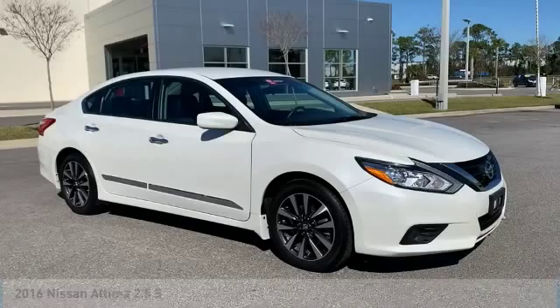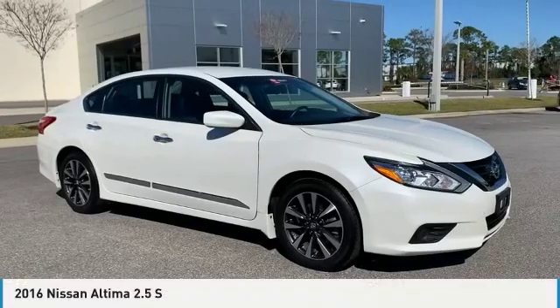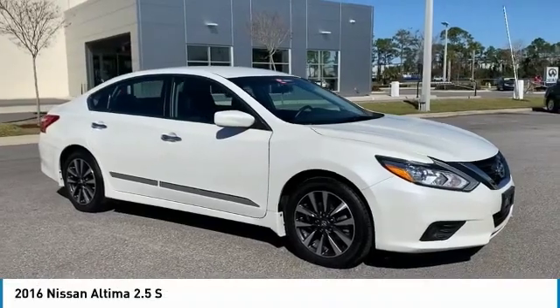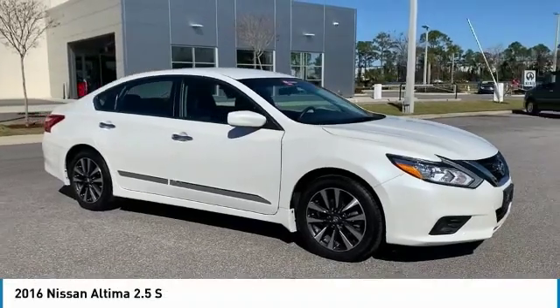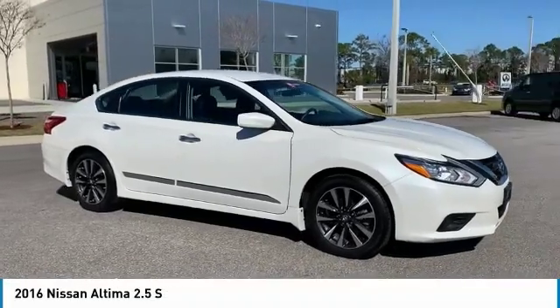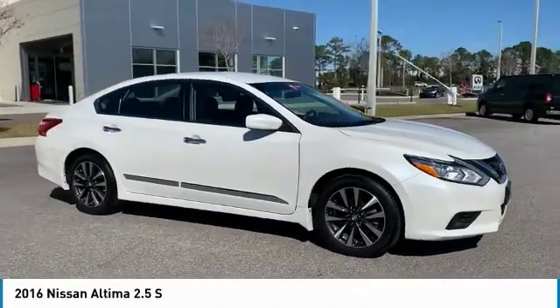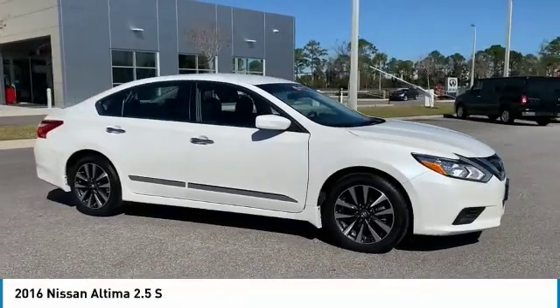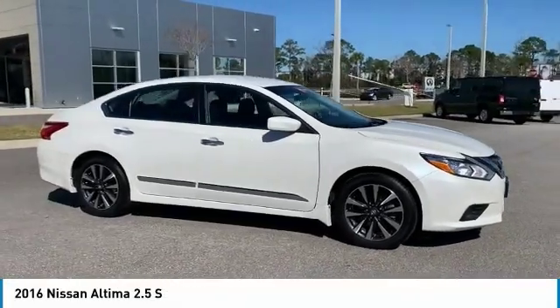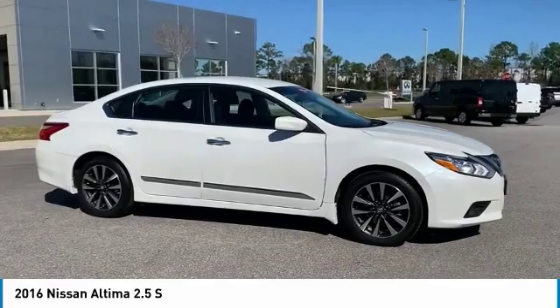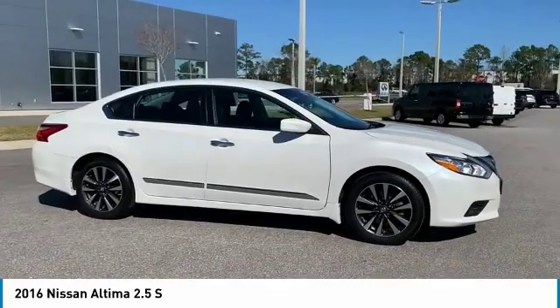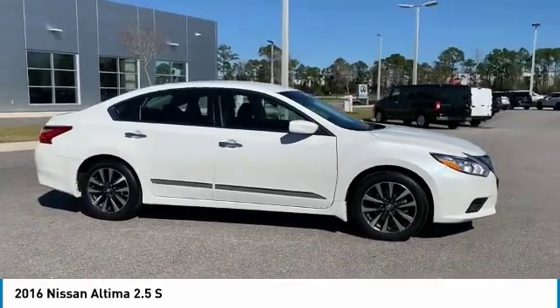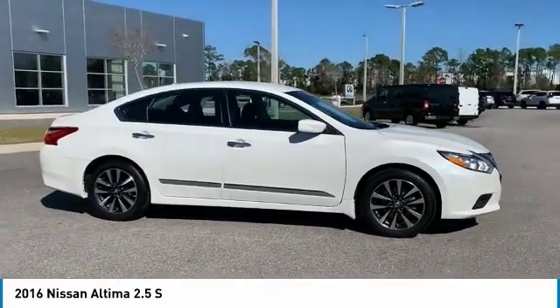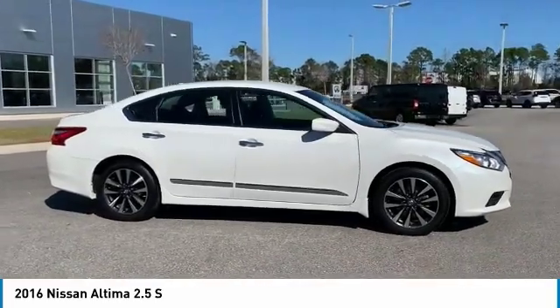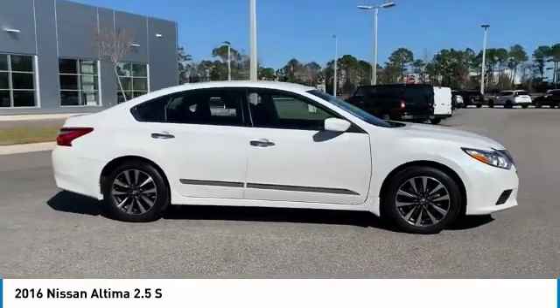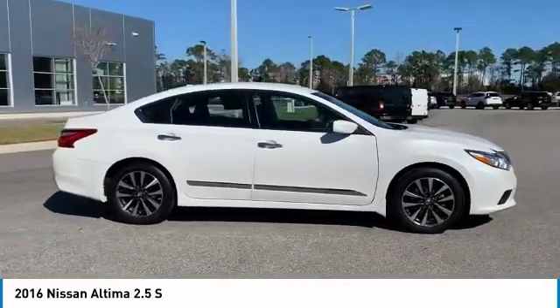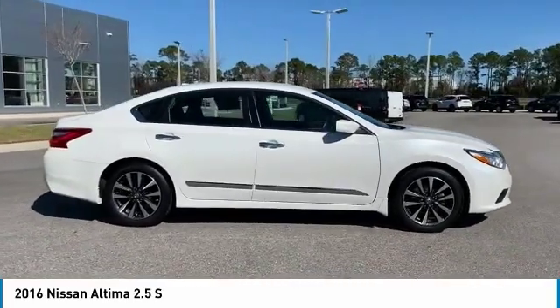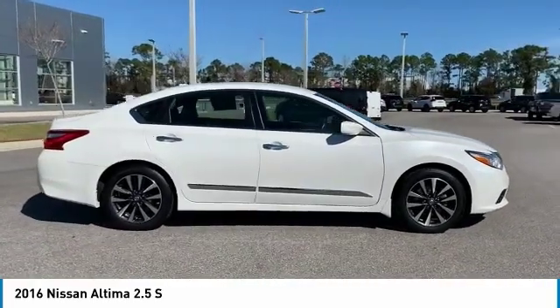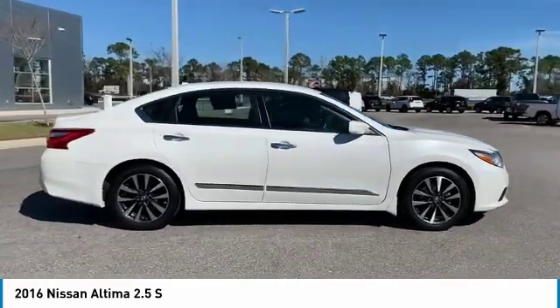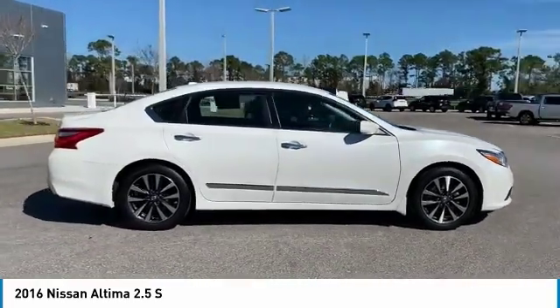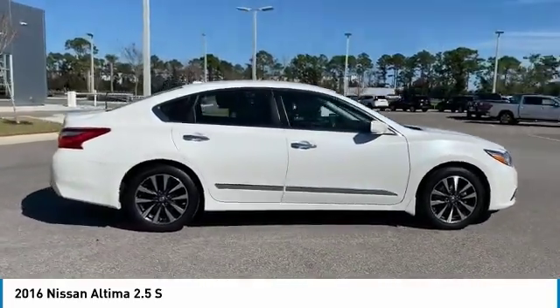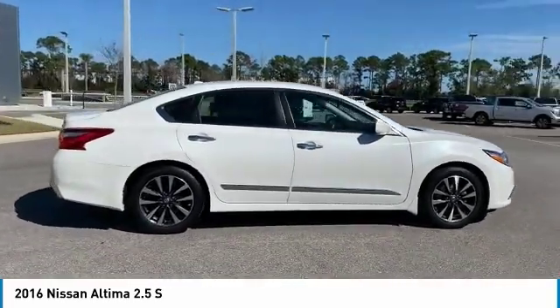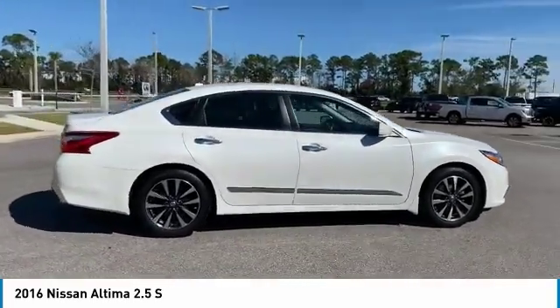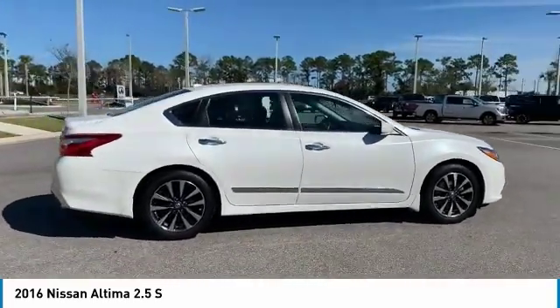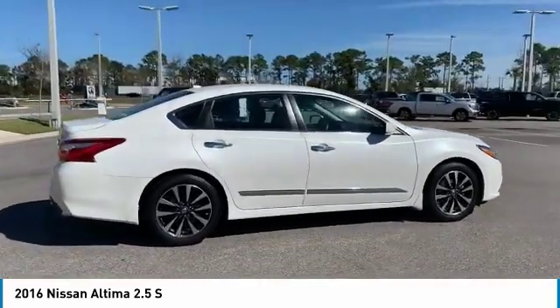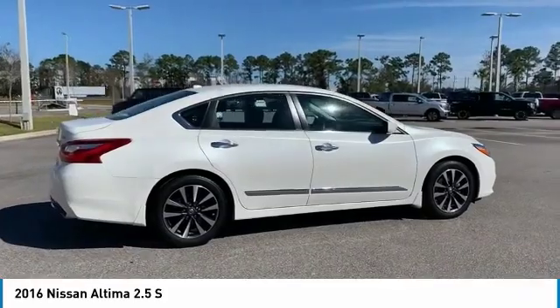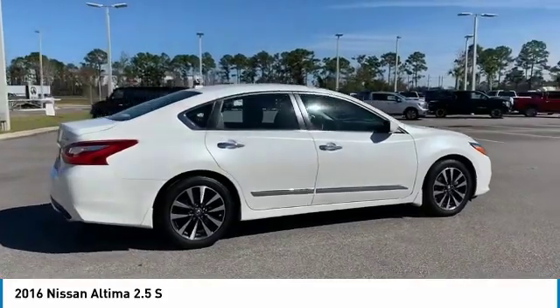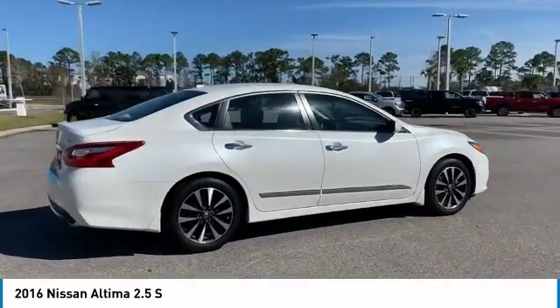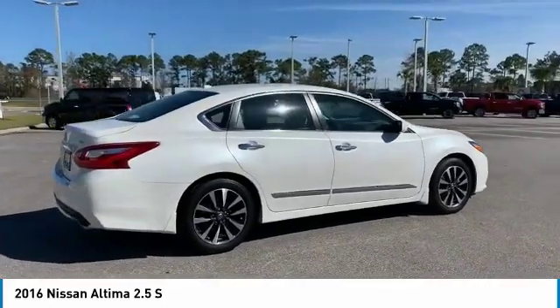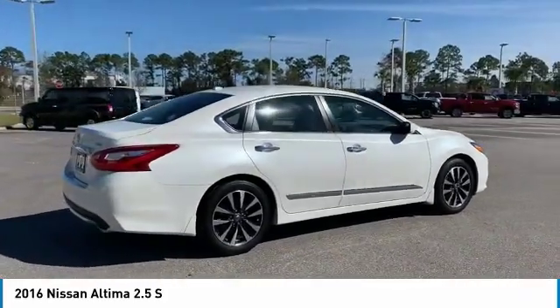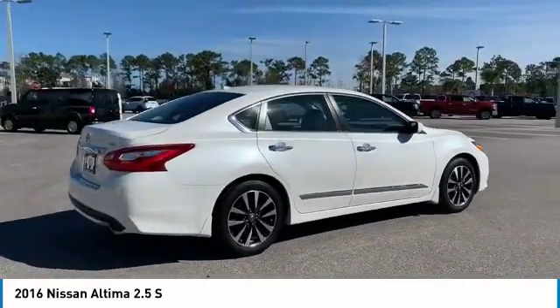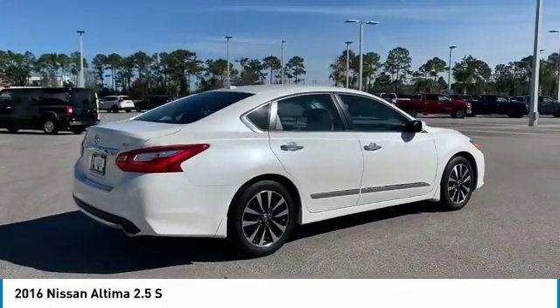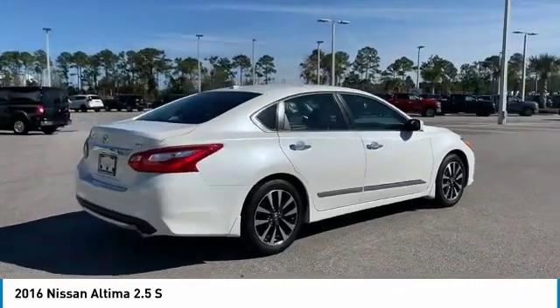Don't miss this pearl white 2016 Nissan. Make a great choice today with this must-see car. Learn more about this vehicle by contacting the dealership today and own it today.